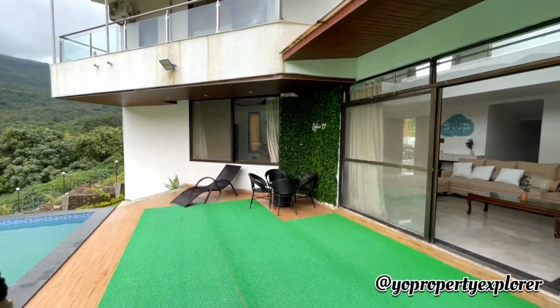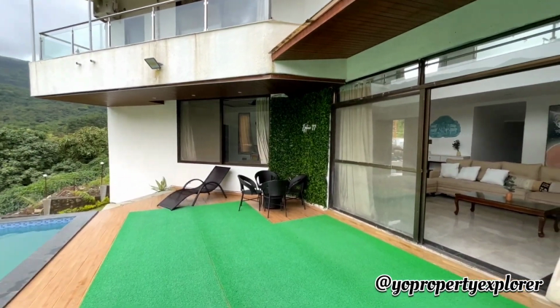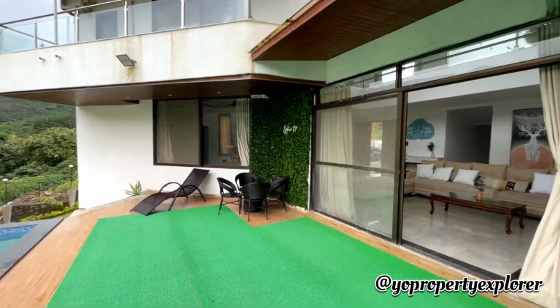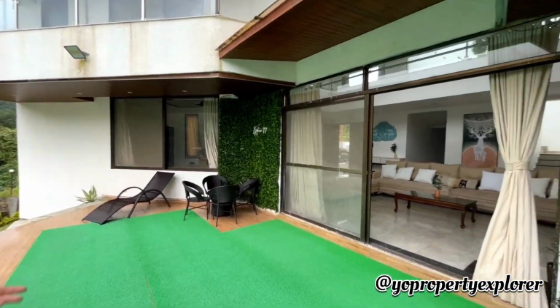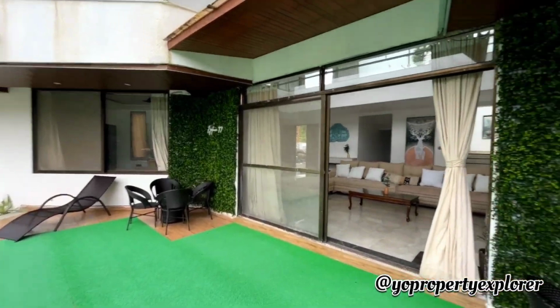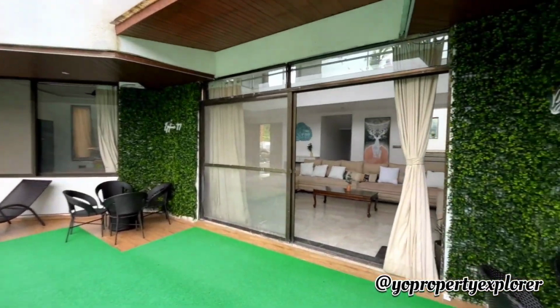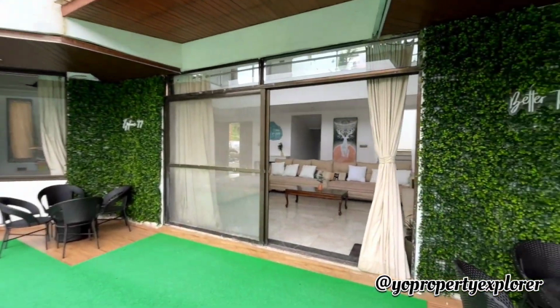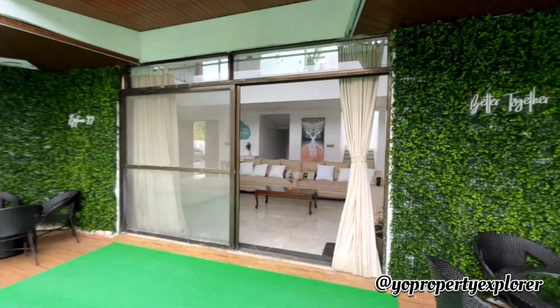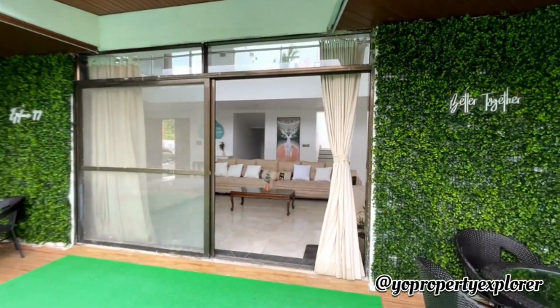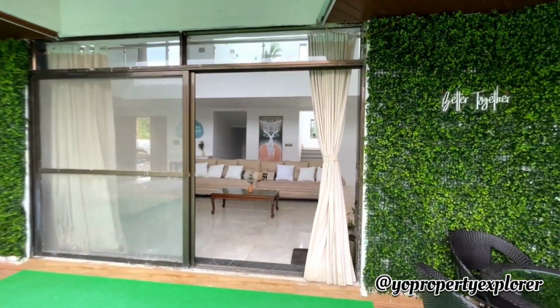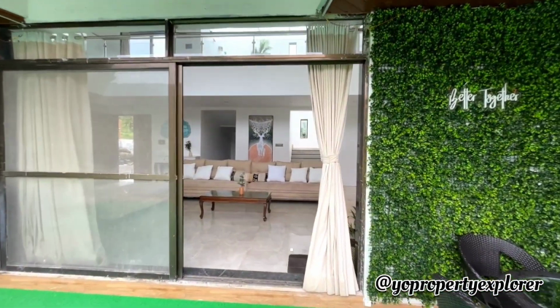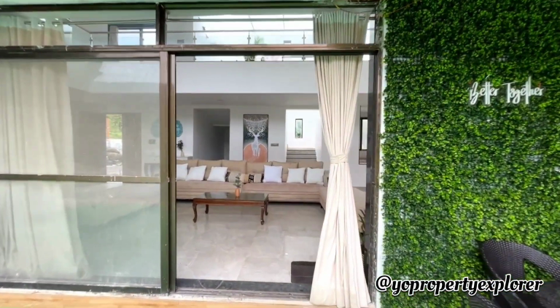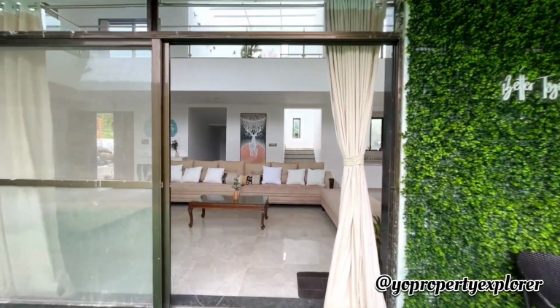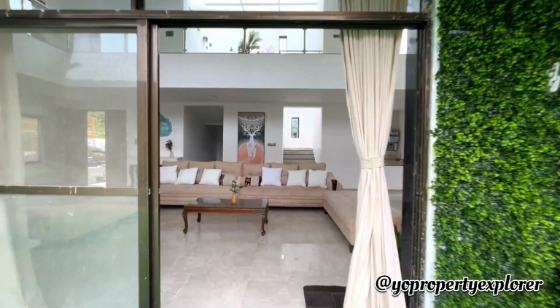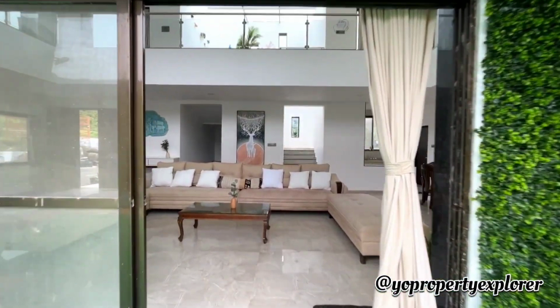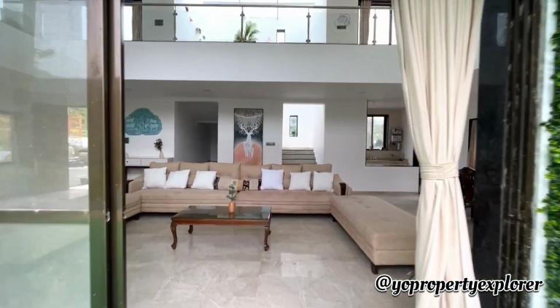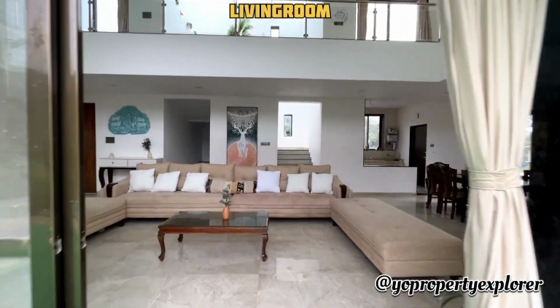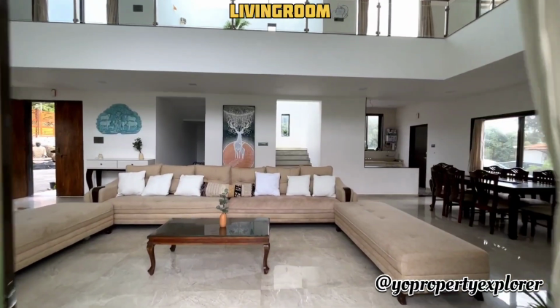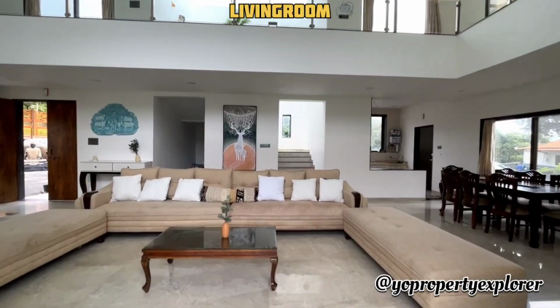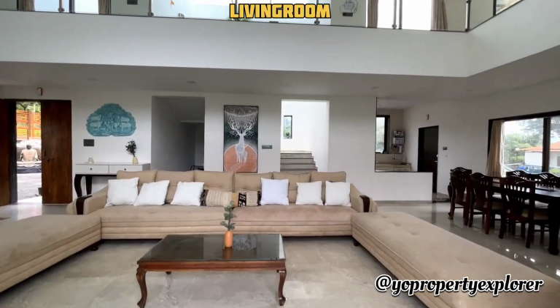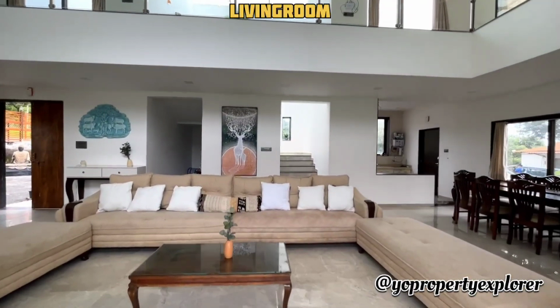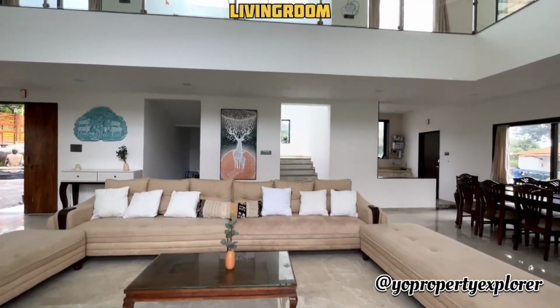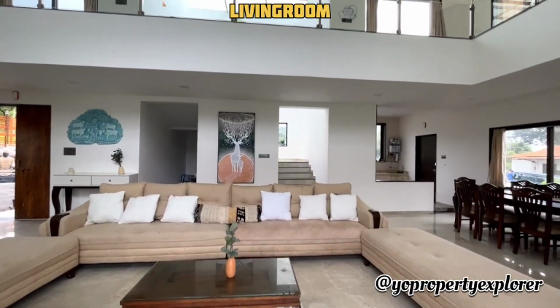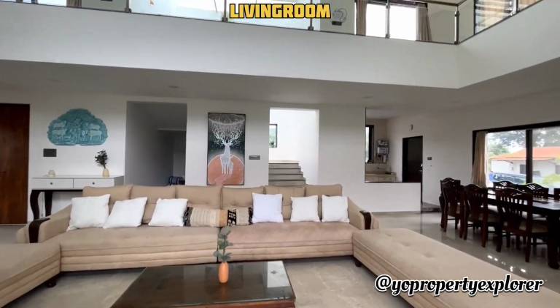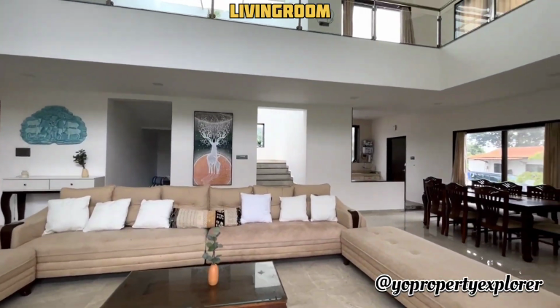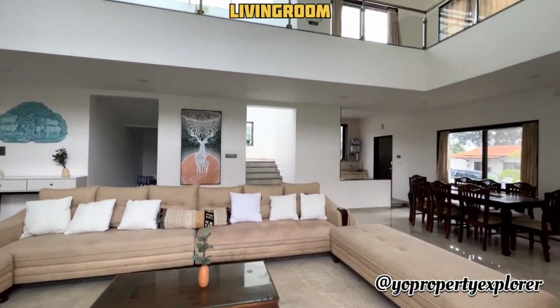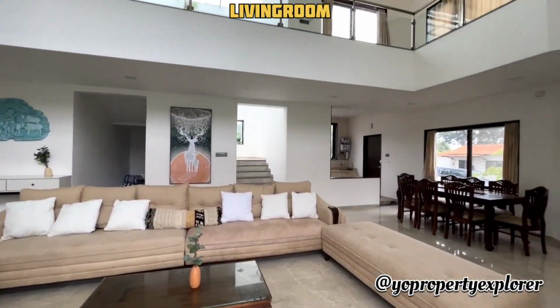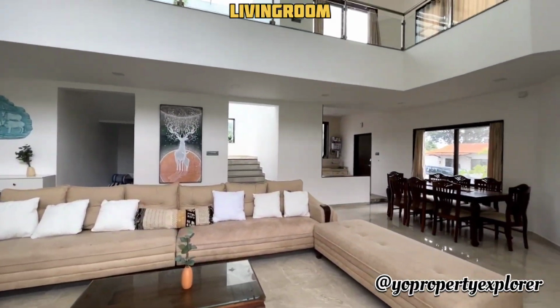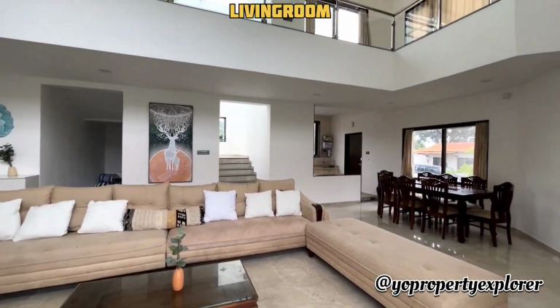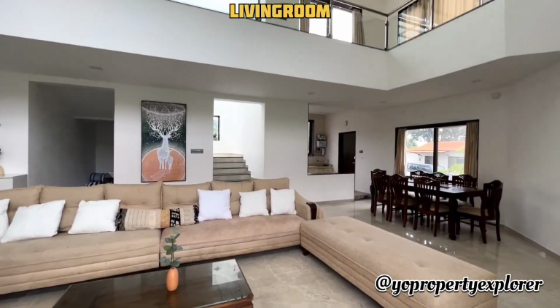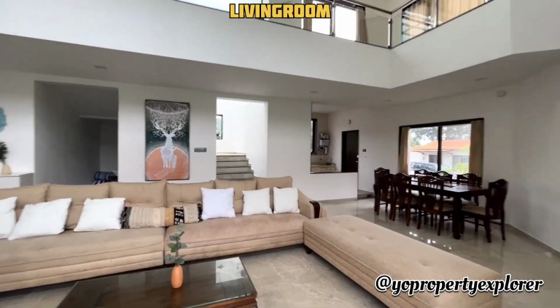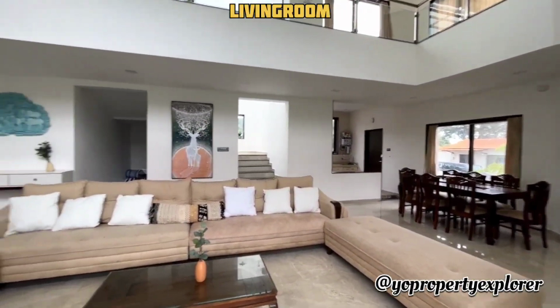And as usual, one enters from this massive living. Awesome, isn't it?